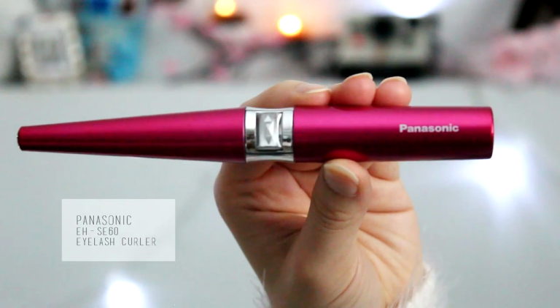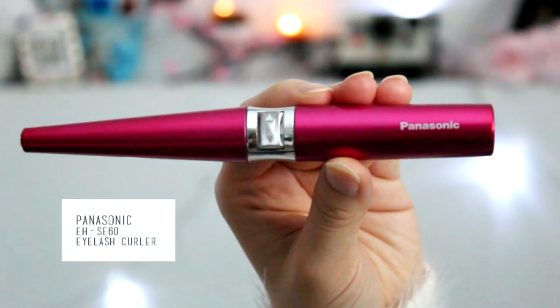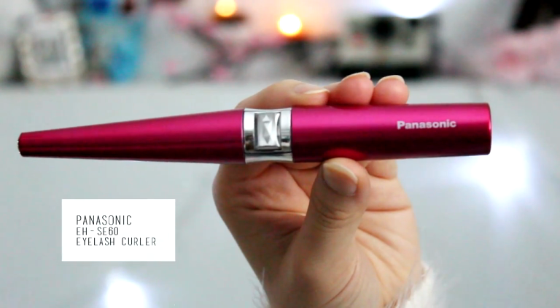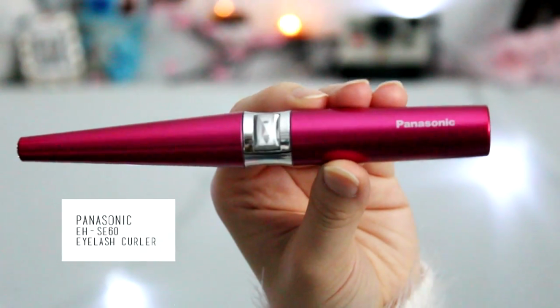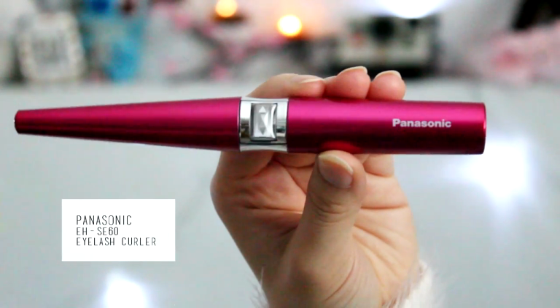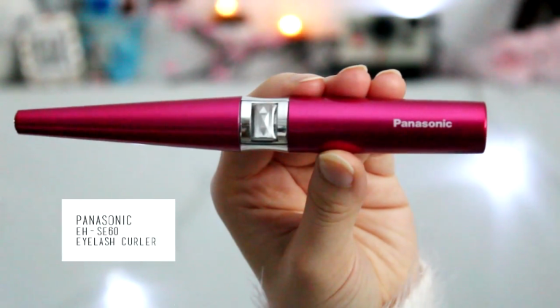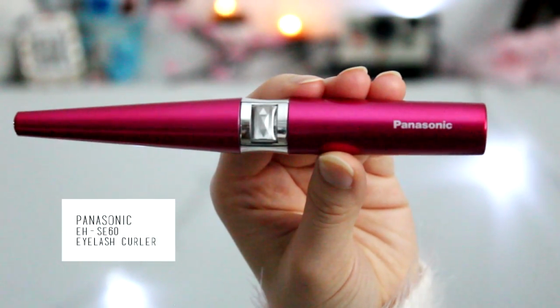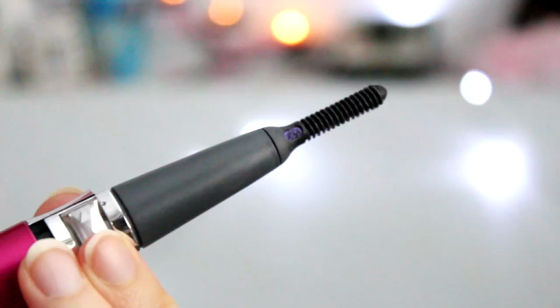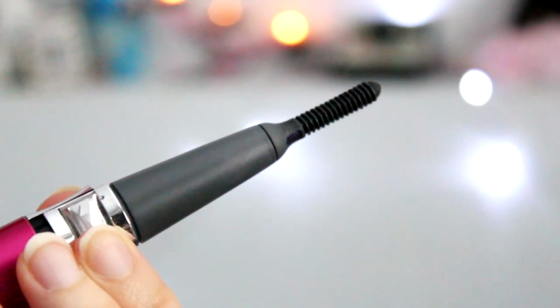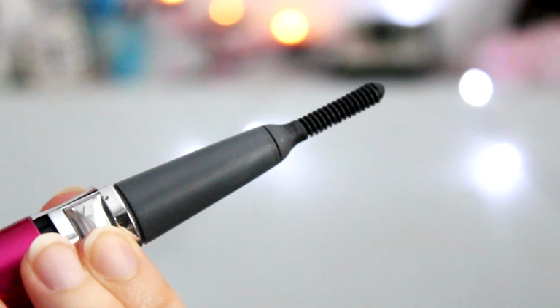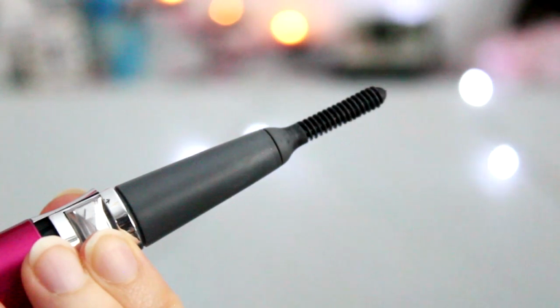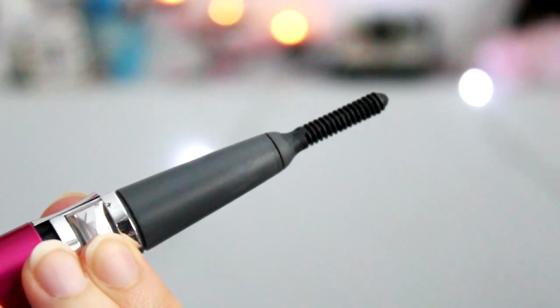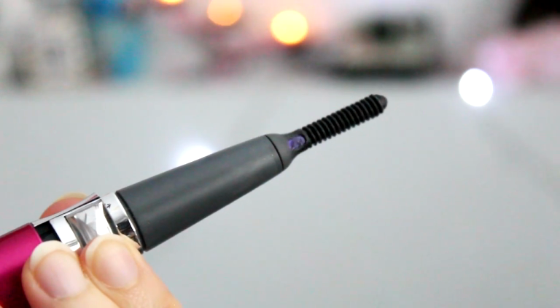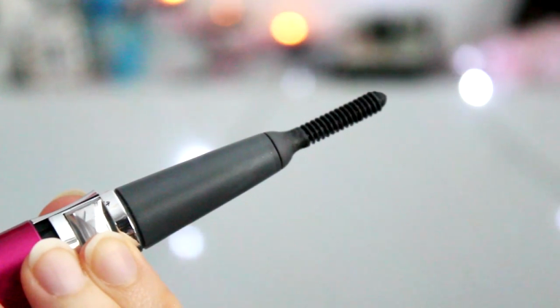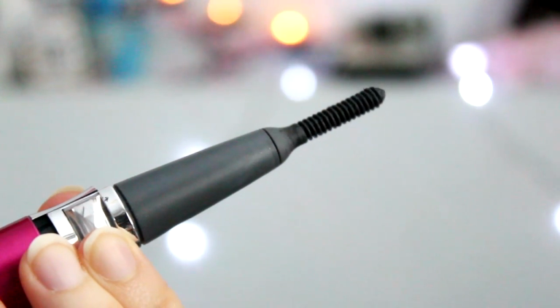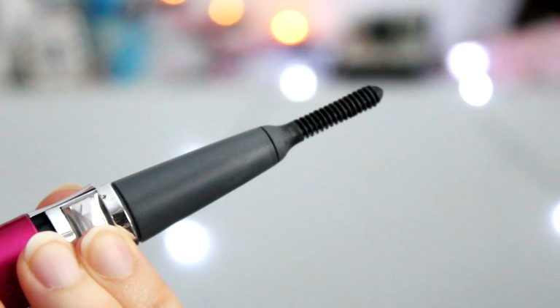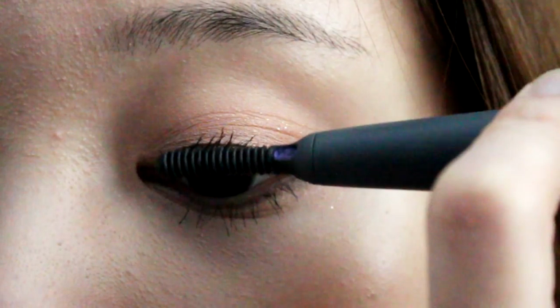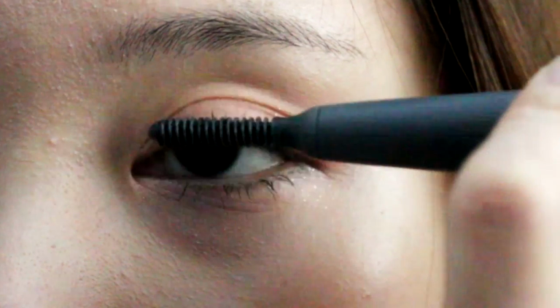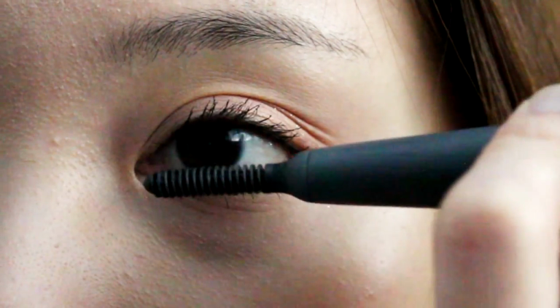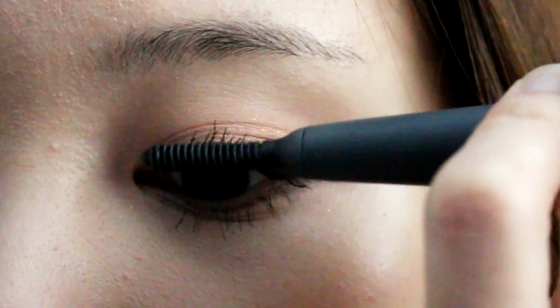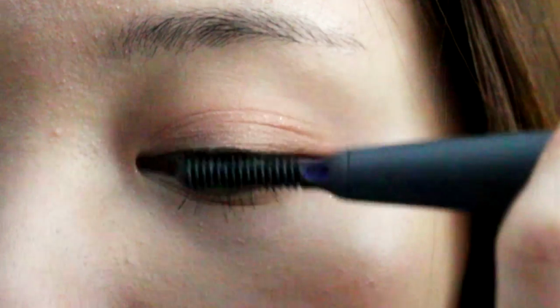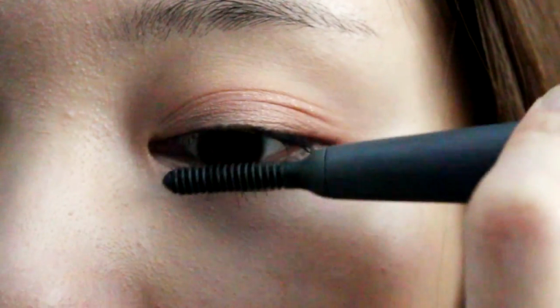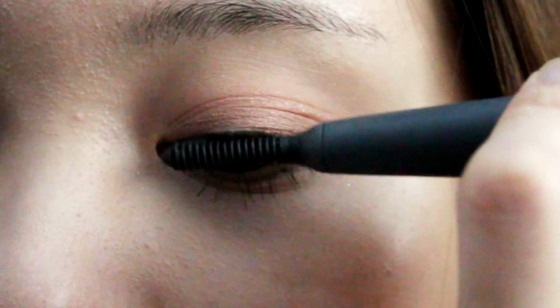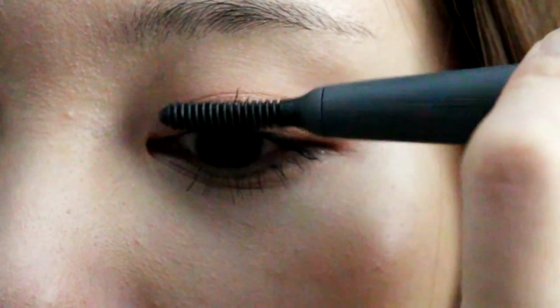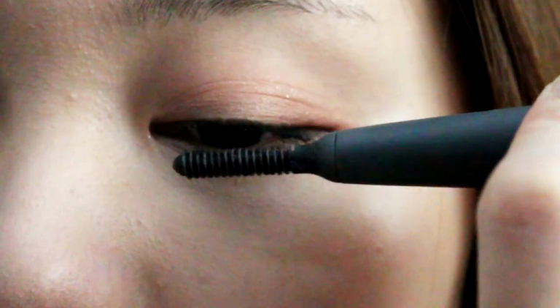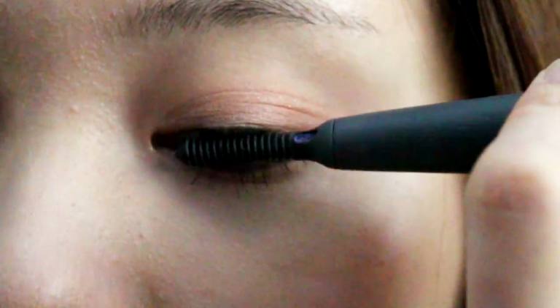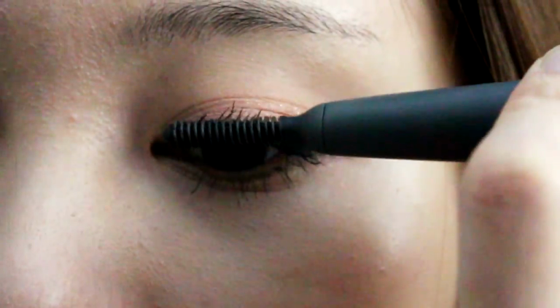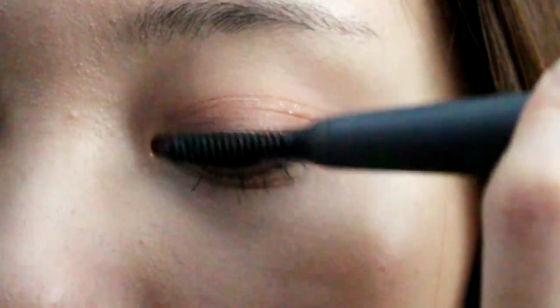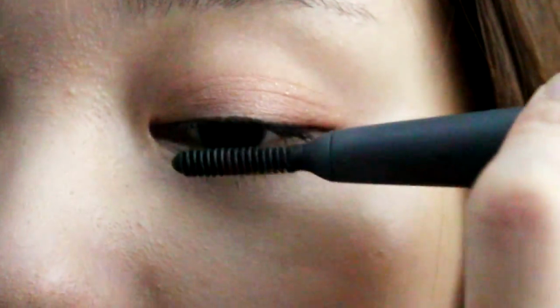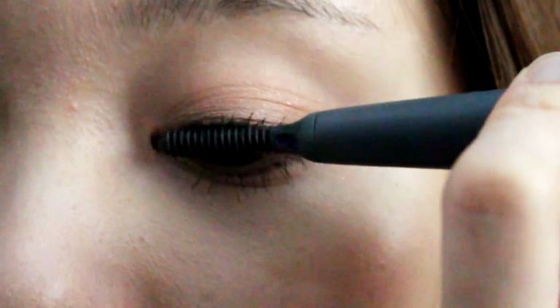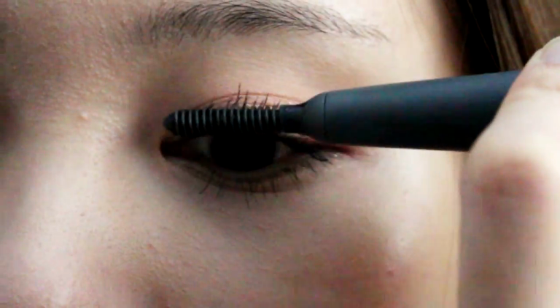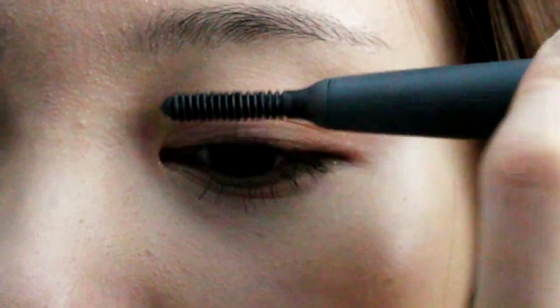Then taking my favorite Panasonic eyelash curler — this one's a heated and rotating one. If you have really hard to curl lashes, maybe you should try this instead of a traditional eyelash curler.